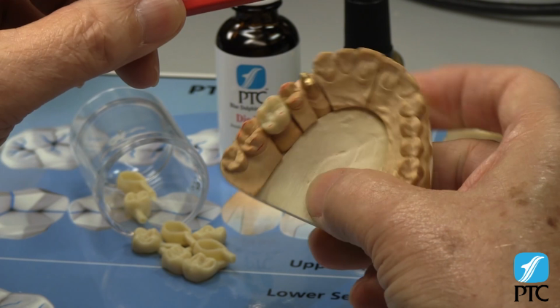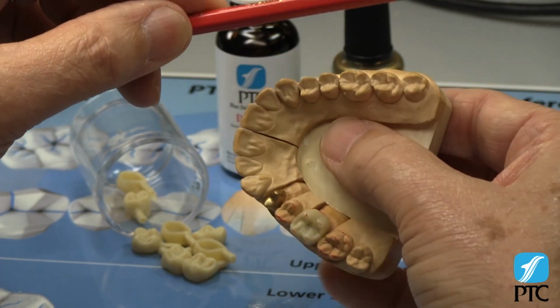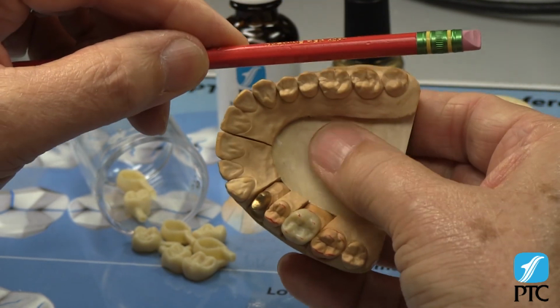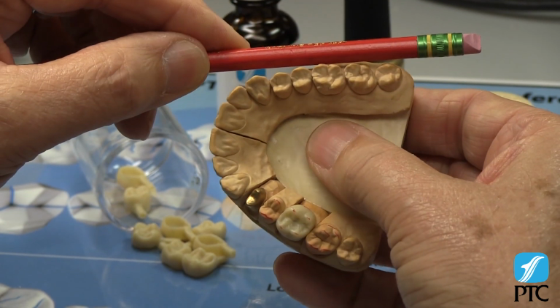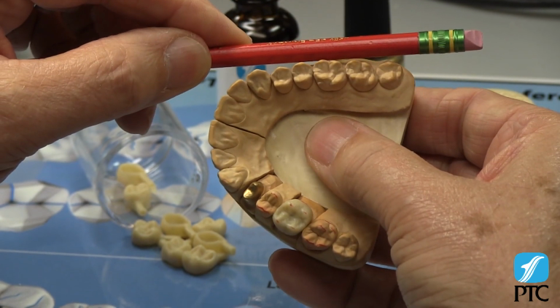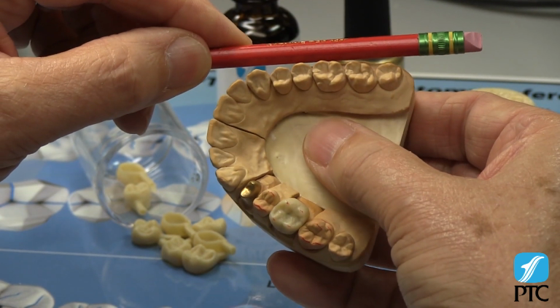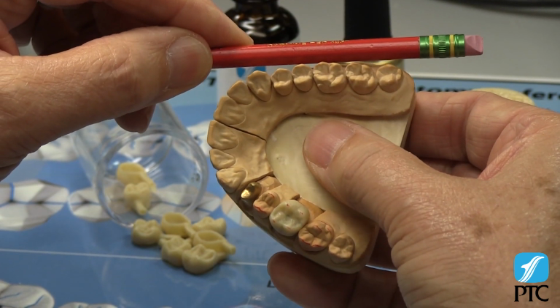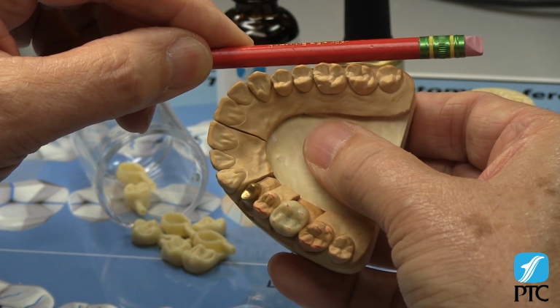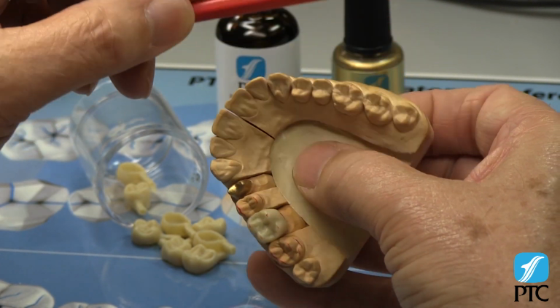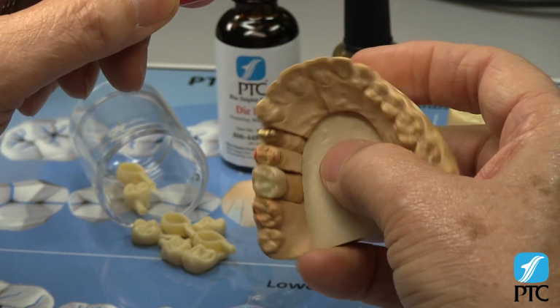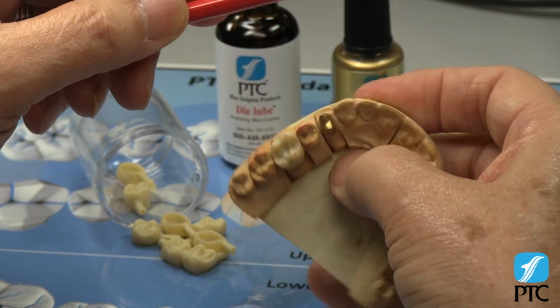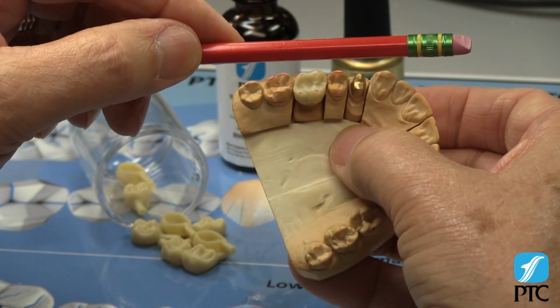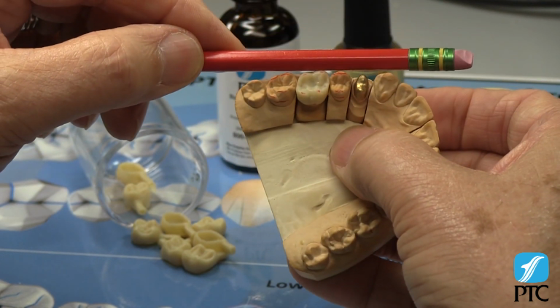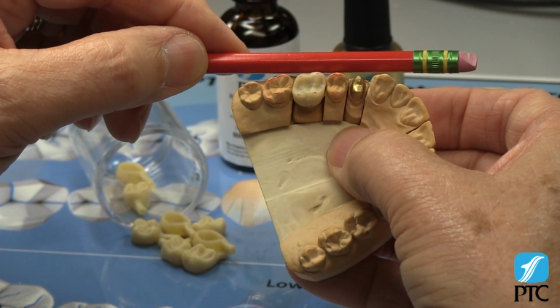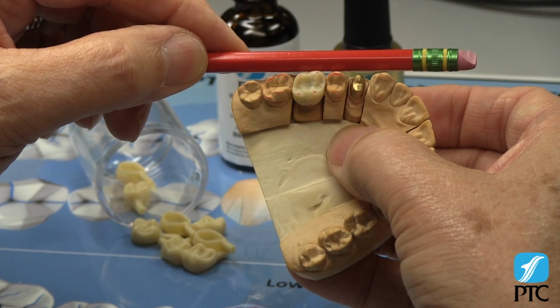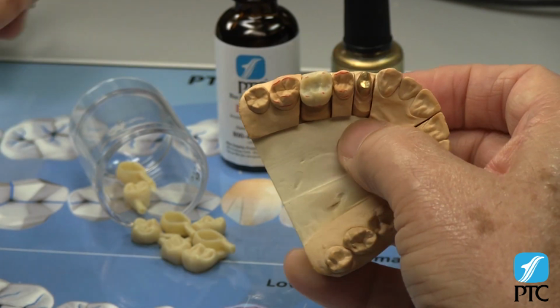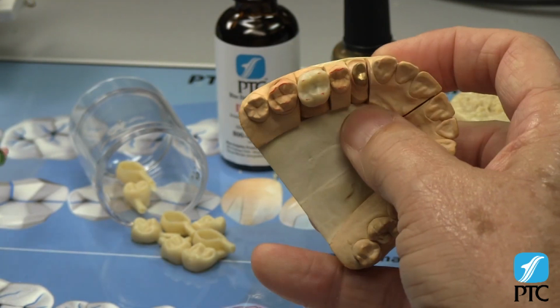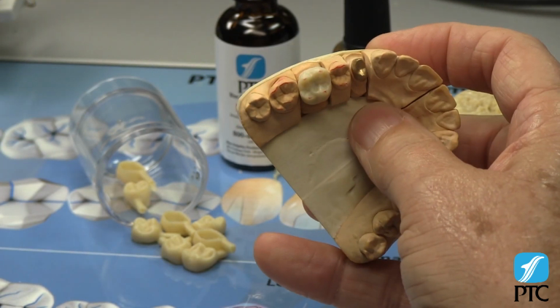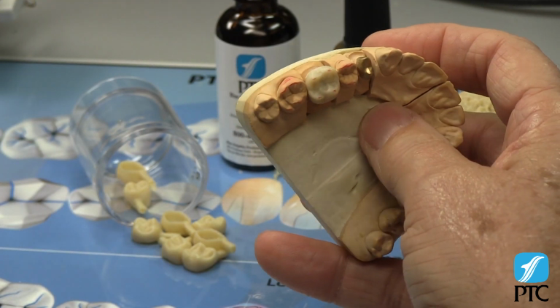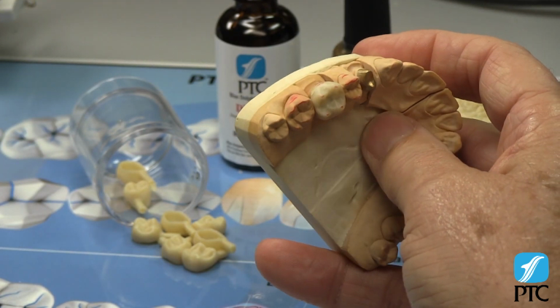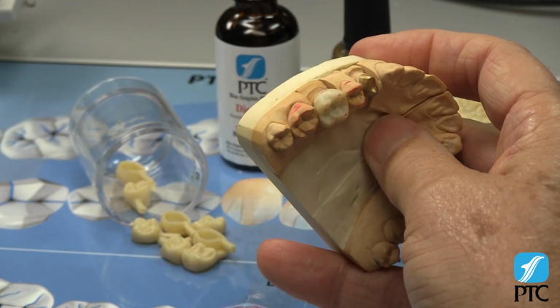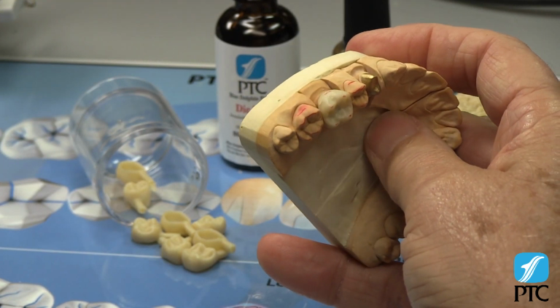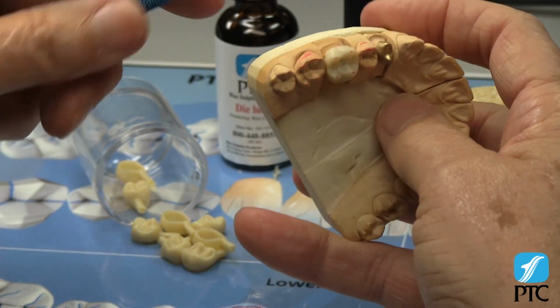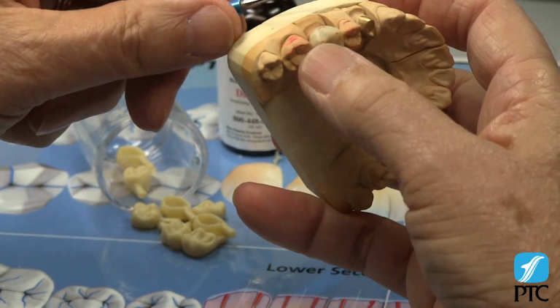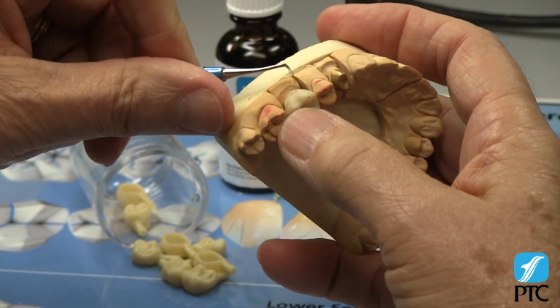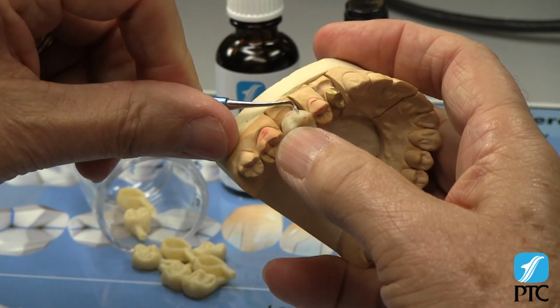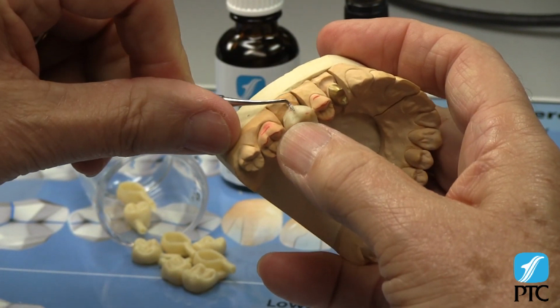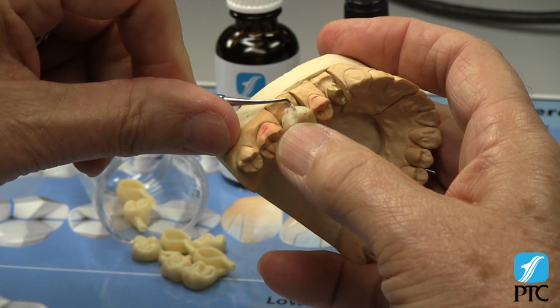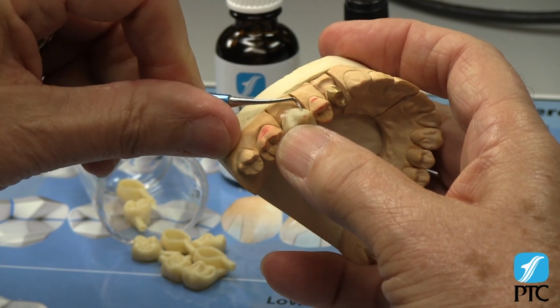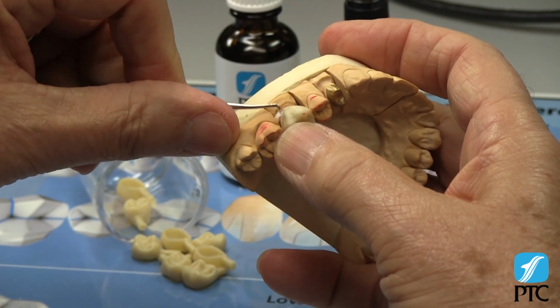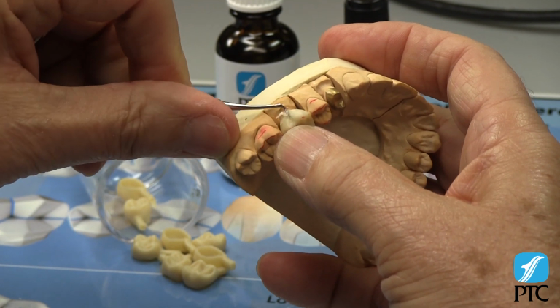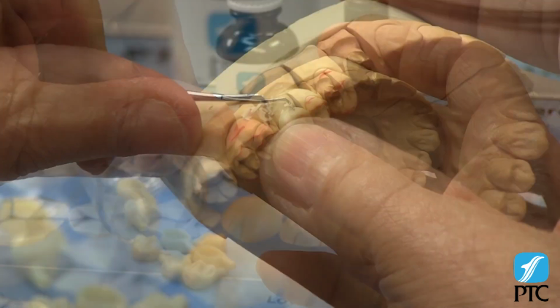First, reduce the buccal and lingual heights of contour. Then measure with a straight edge to get visual confirmation that you have reduced the correct amount.